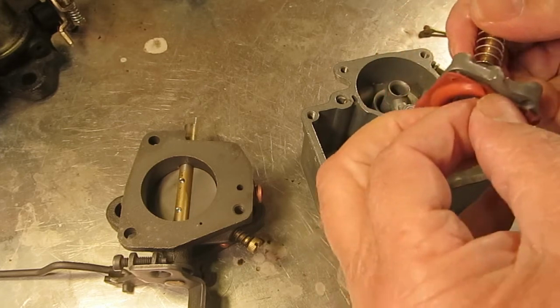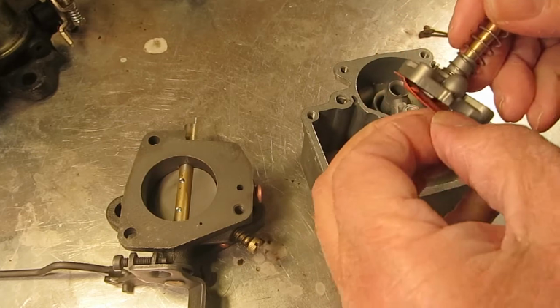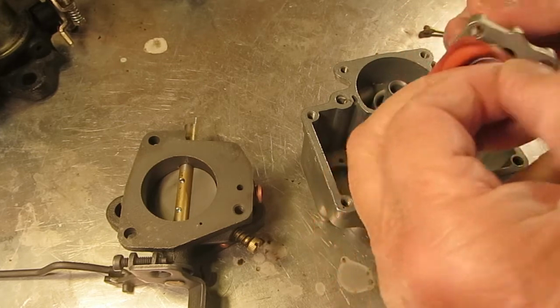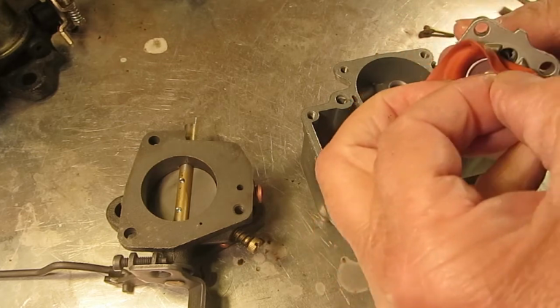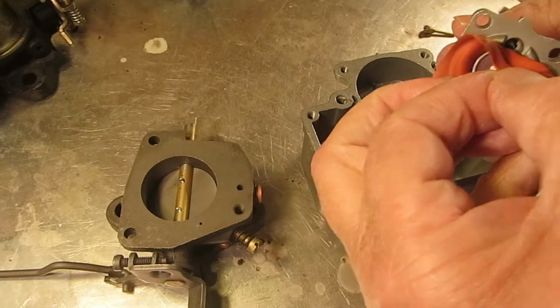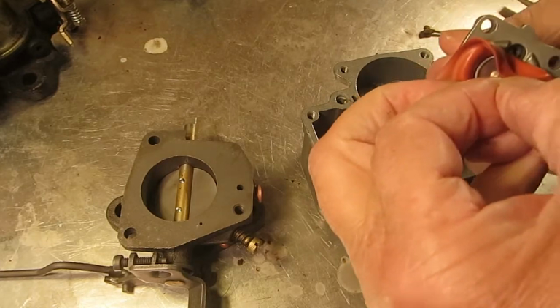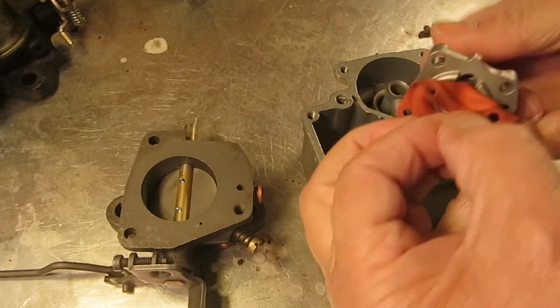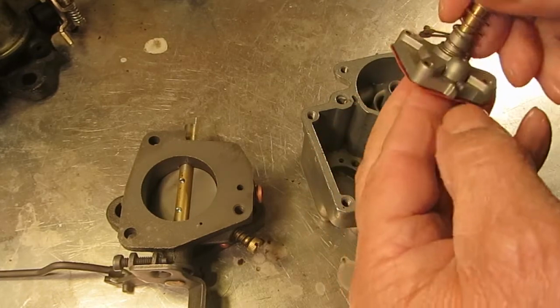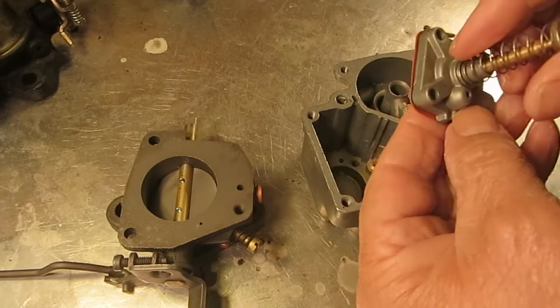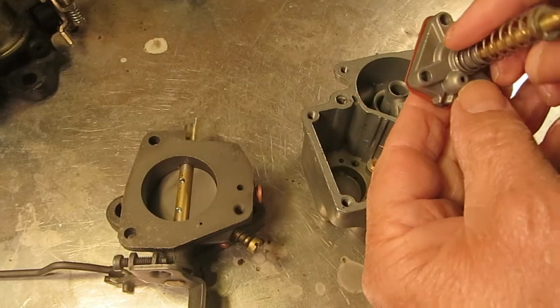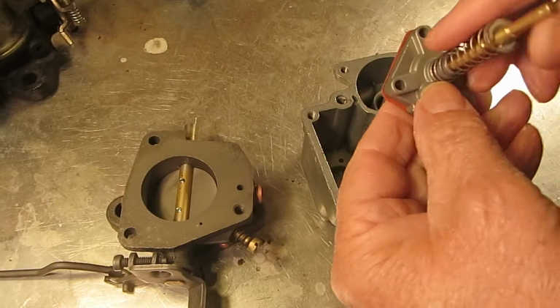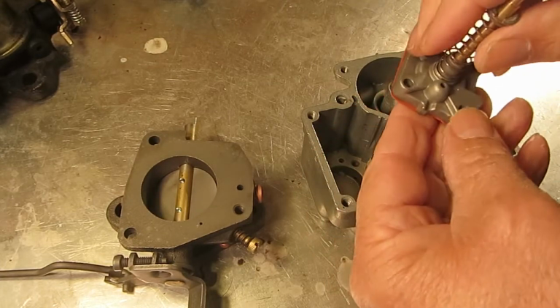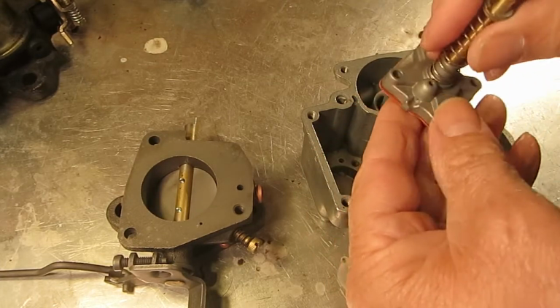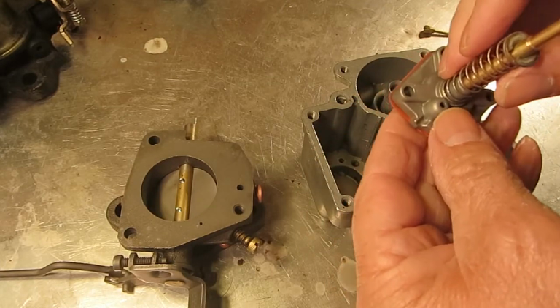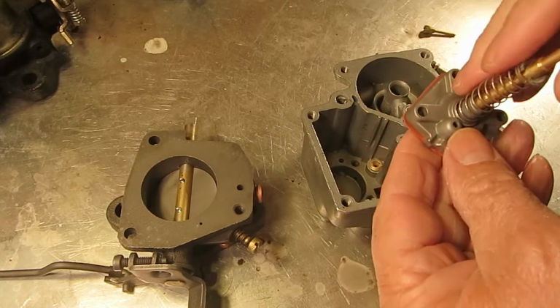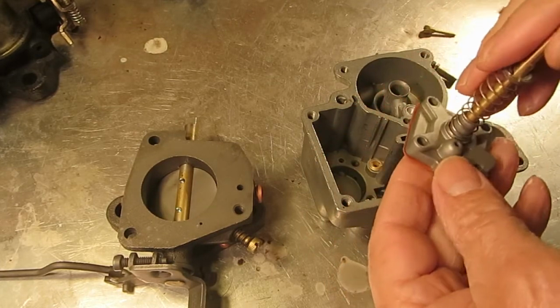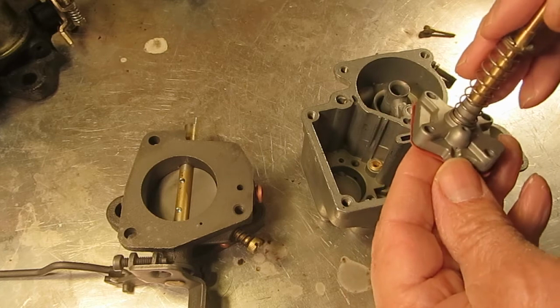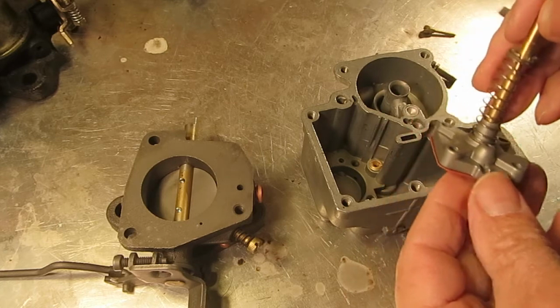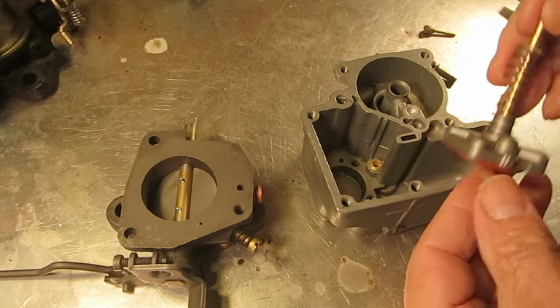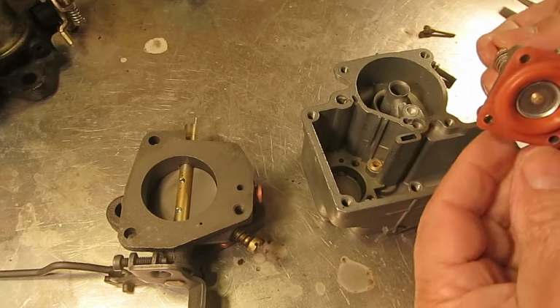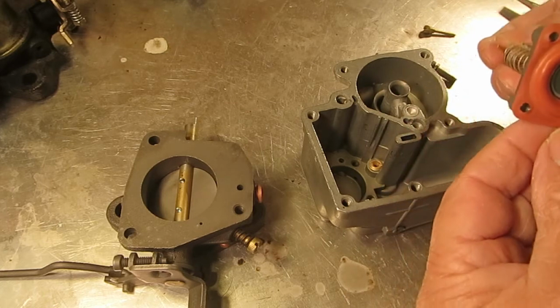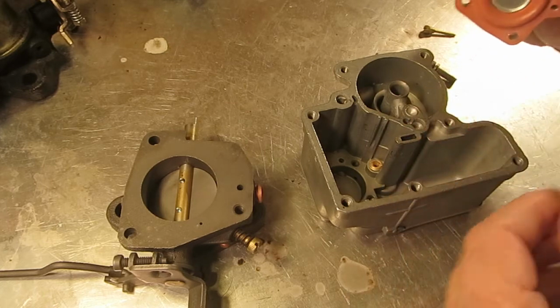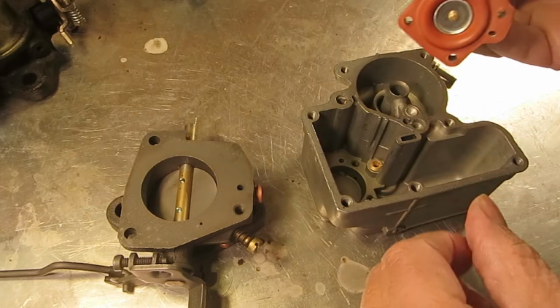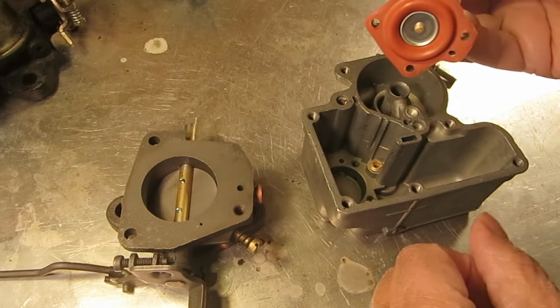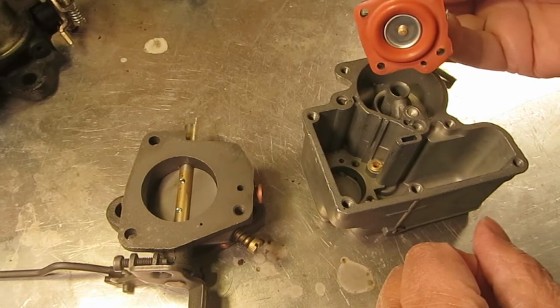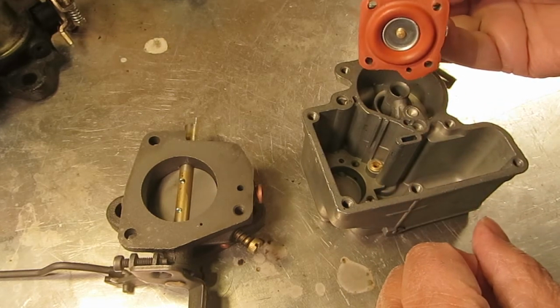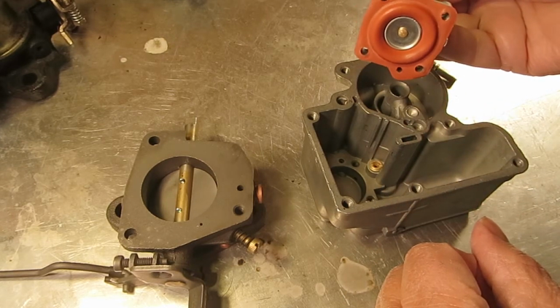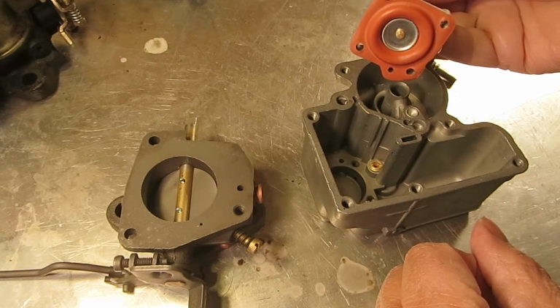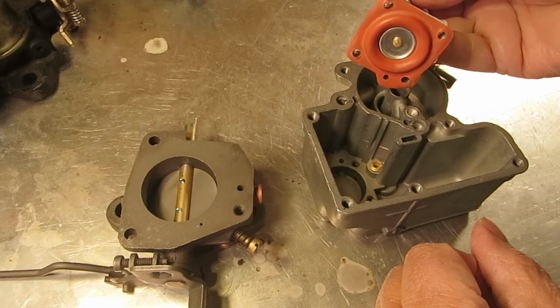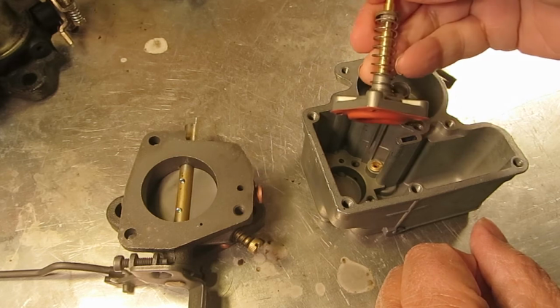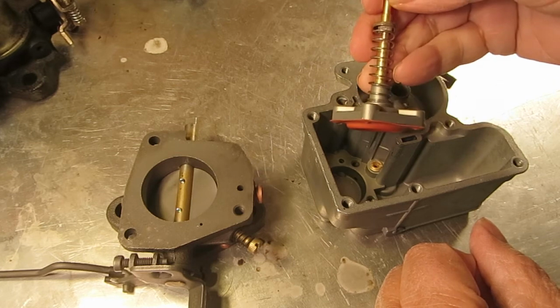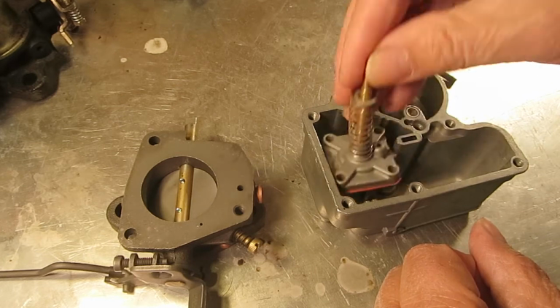Don't take these apart, don't try to get that ball out — just make sure it rattles good and clean it the best you can and leave it, because you can't get the parts for it and you'll have trouble.